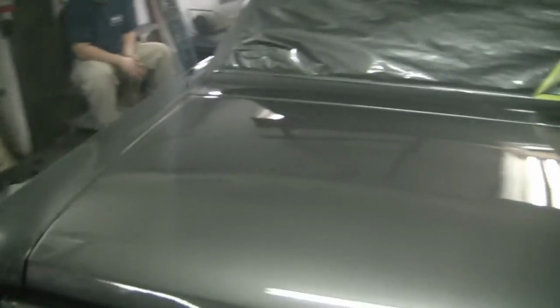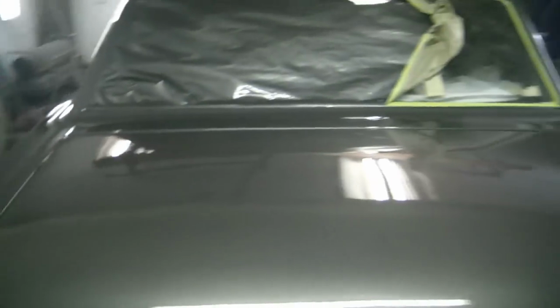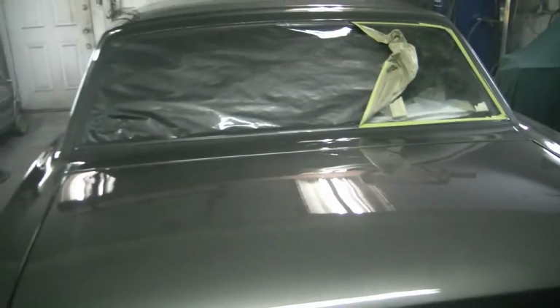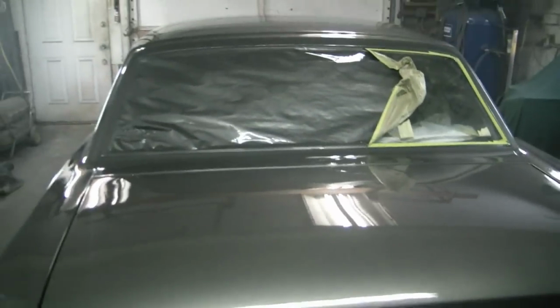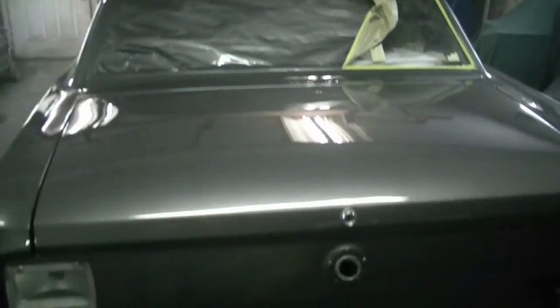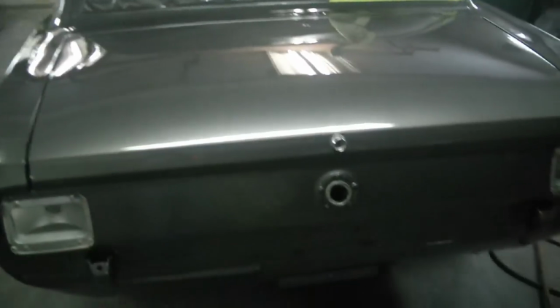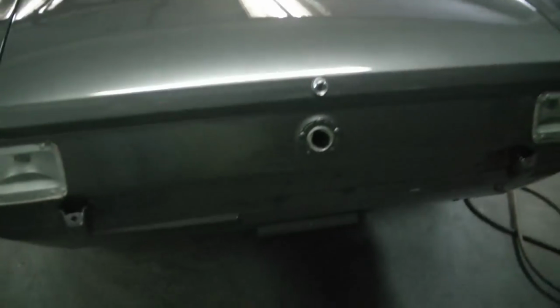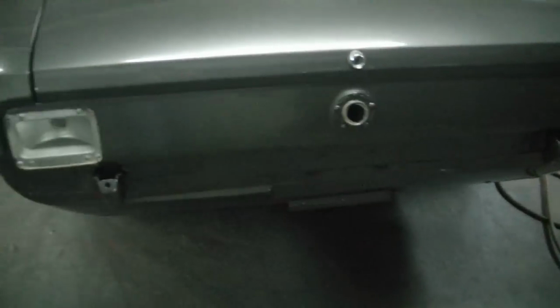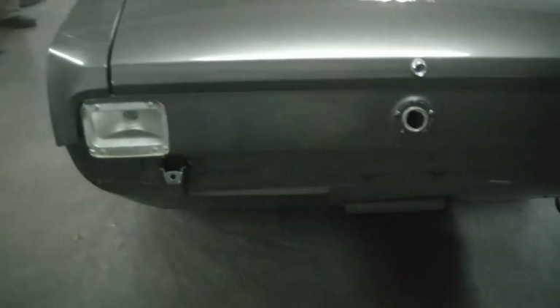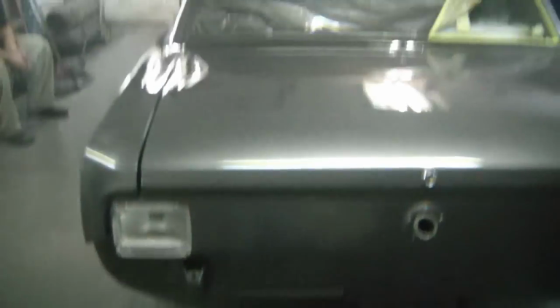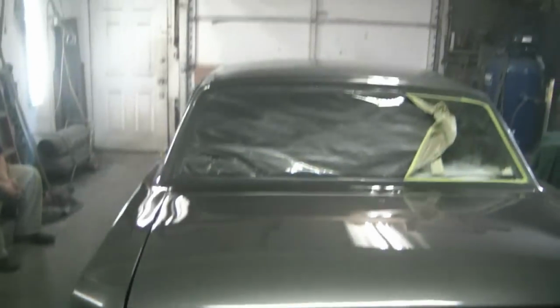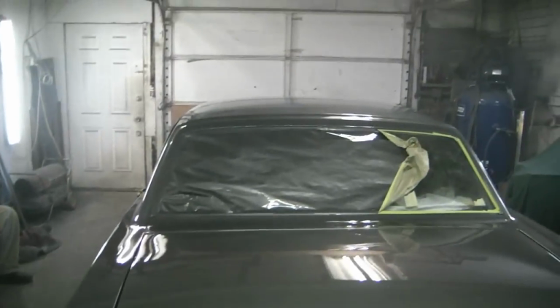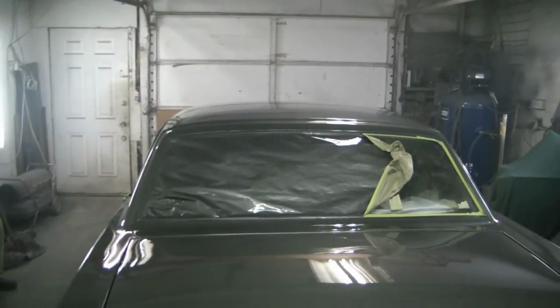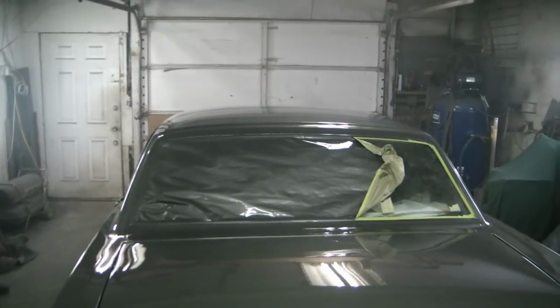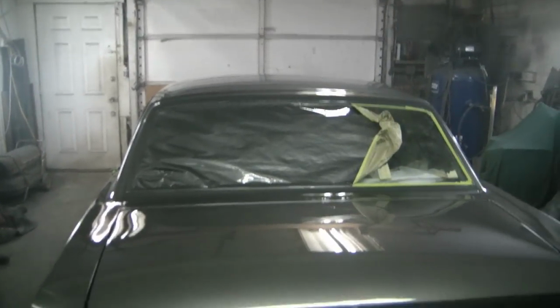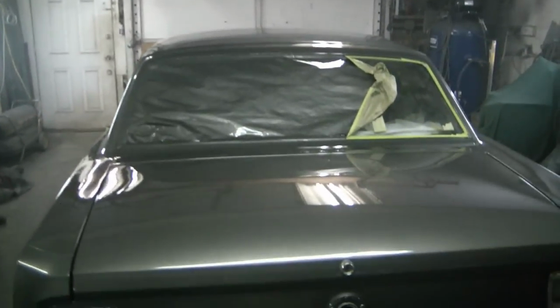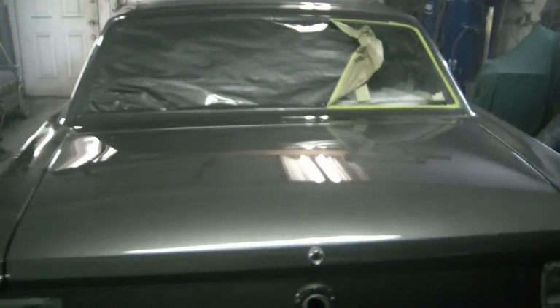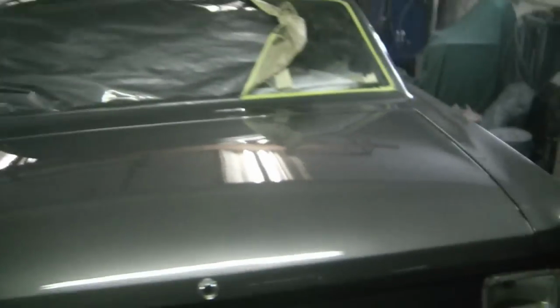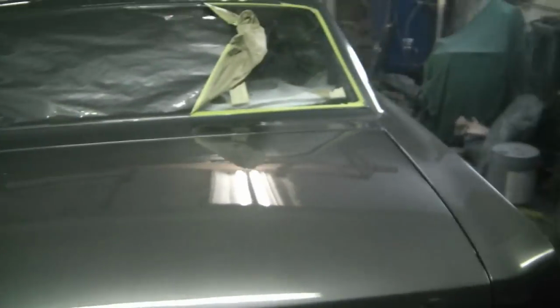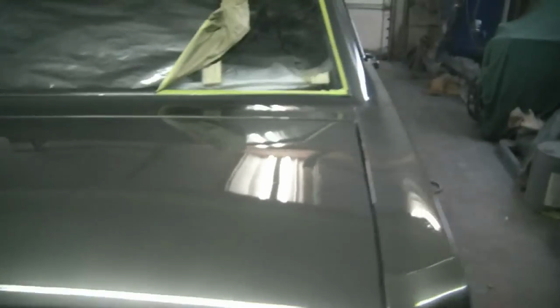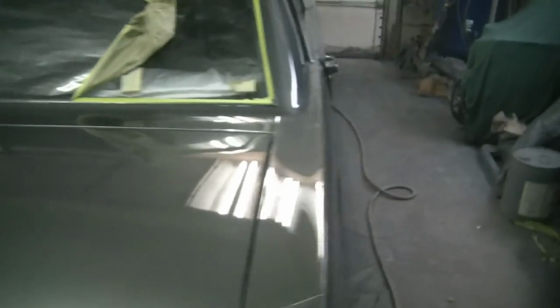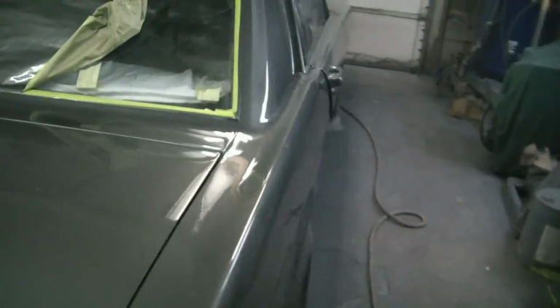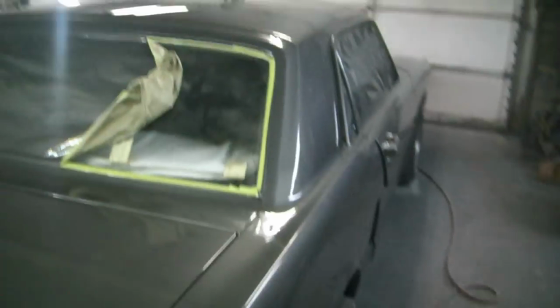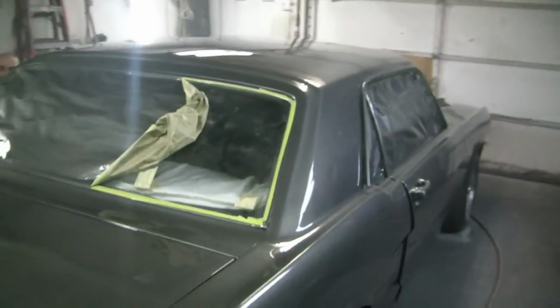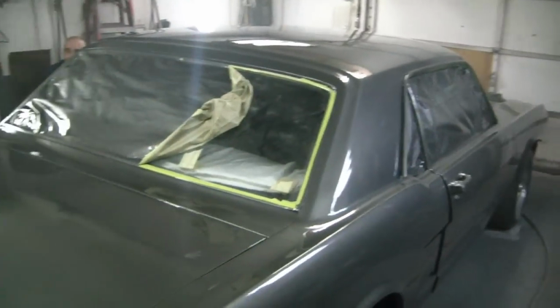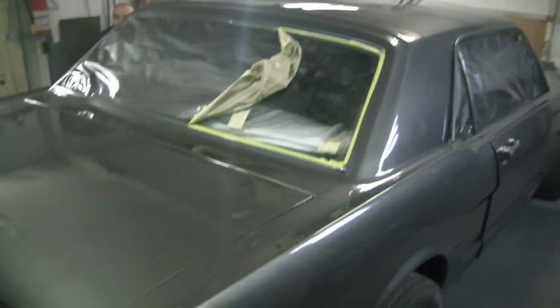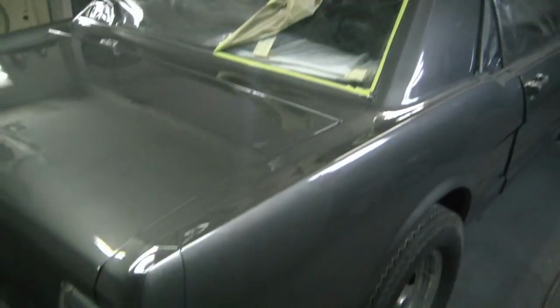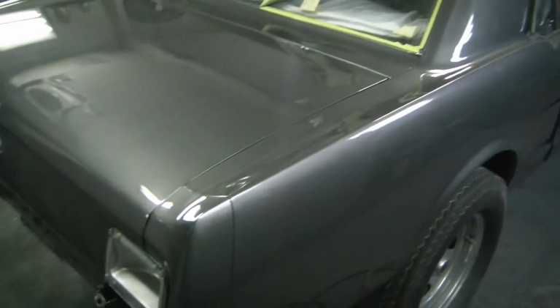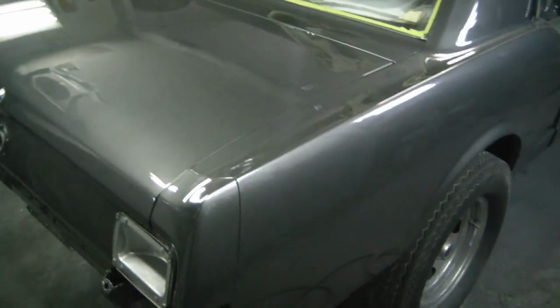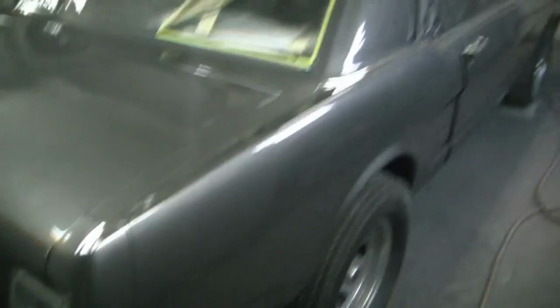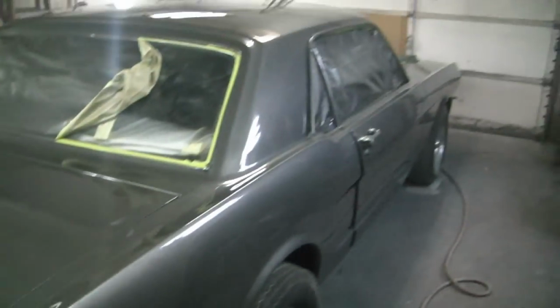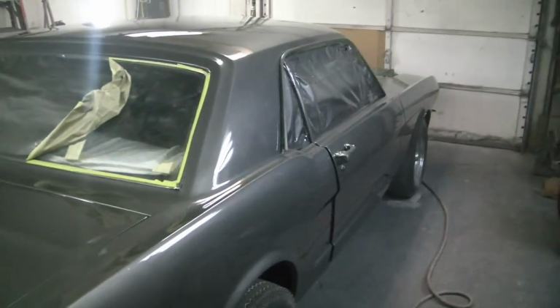Paint took about two and a half hours, came out nice. After your blood is down here at Chicken Coop Classics? Yes.